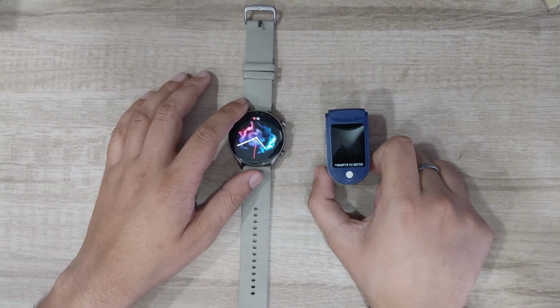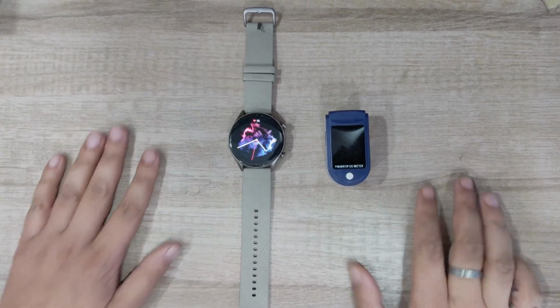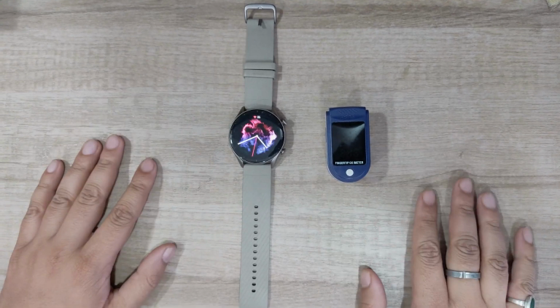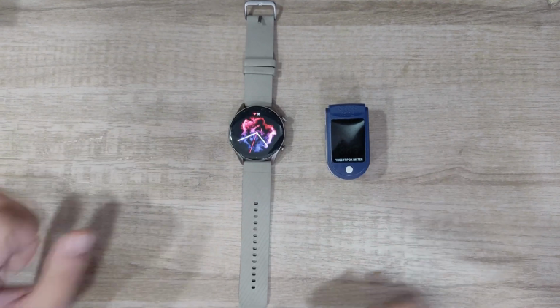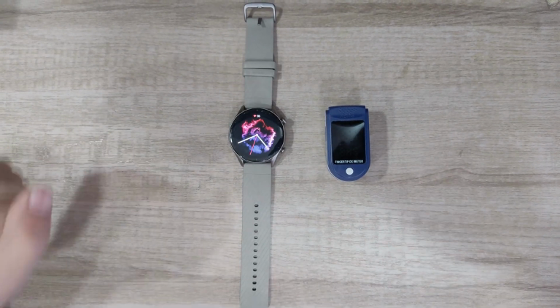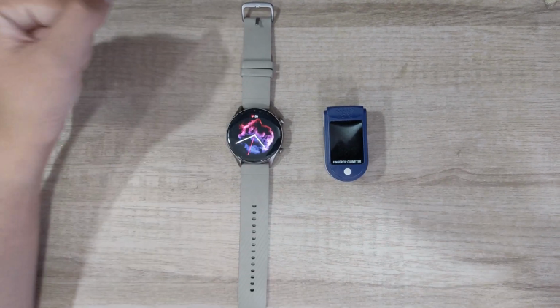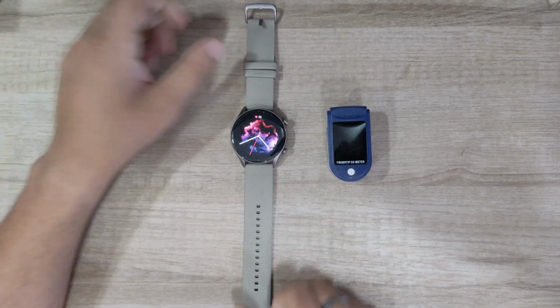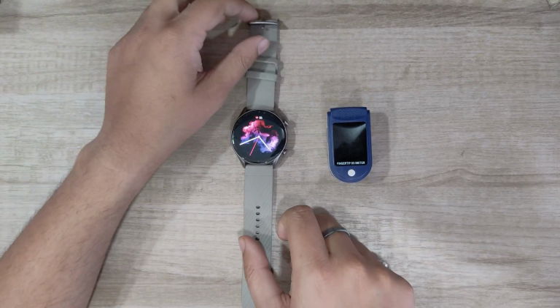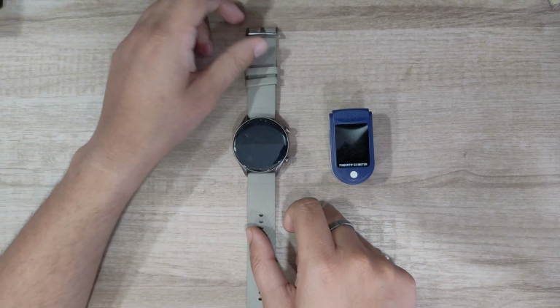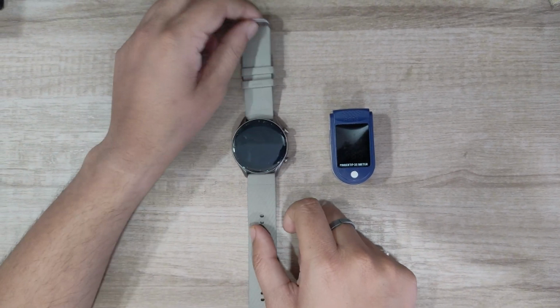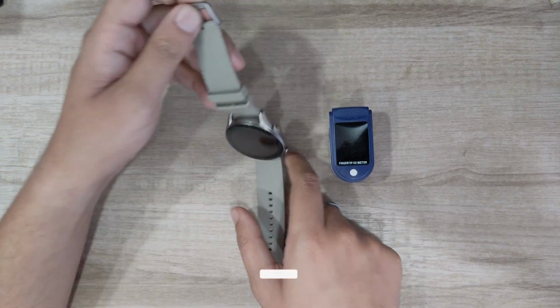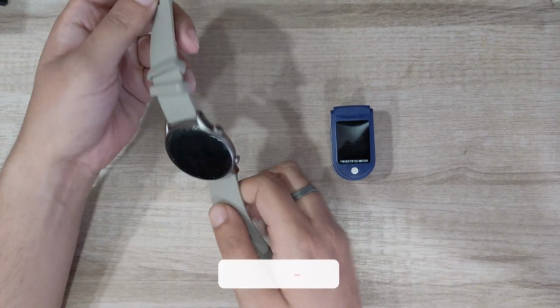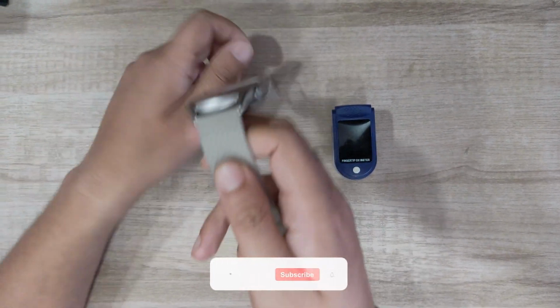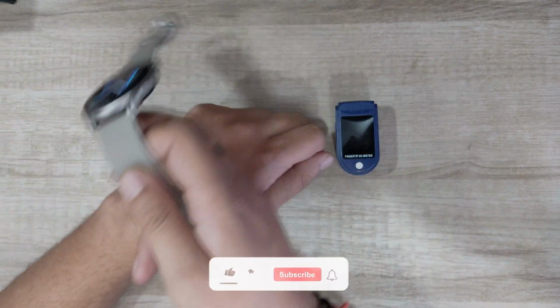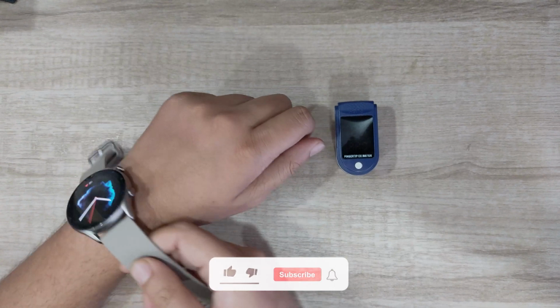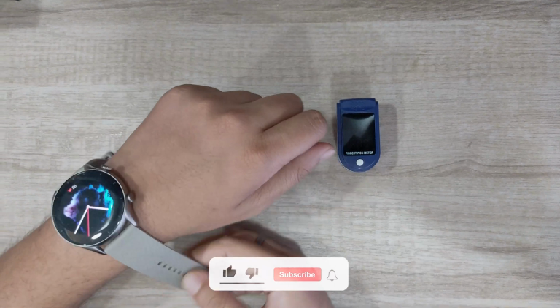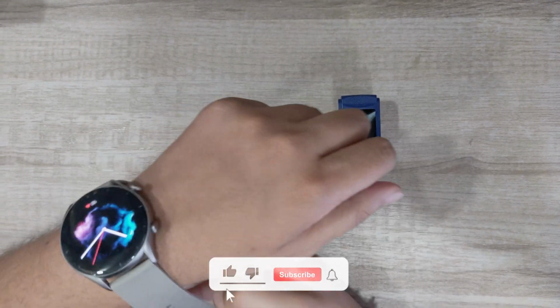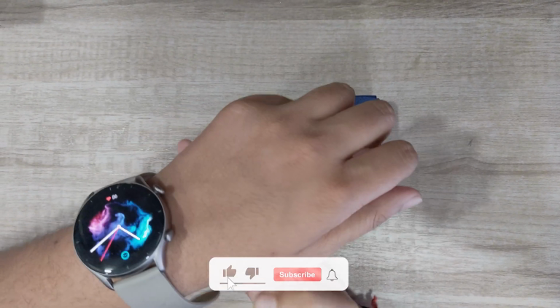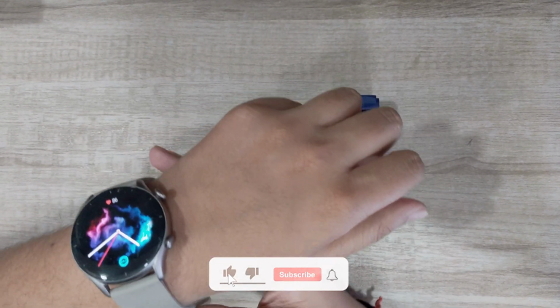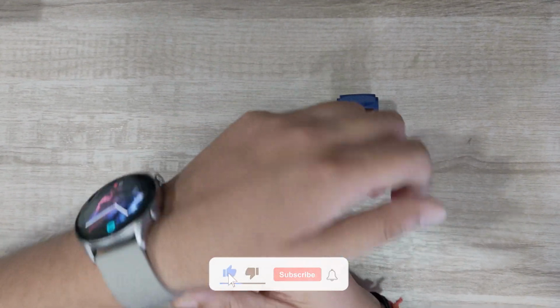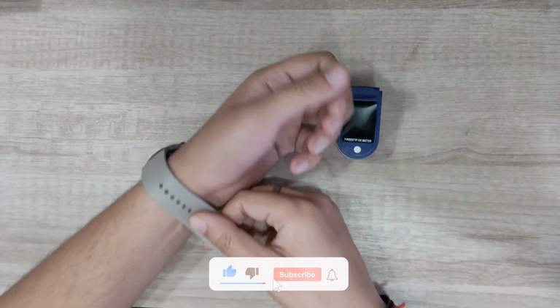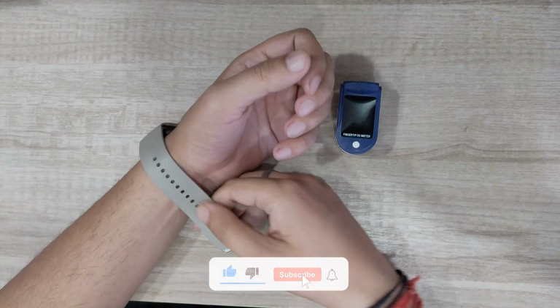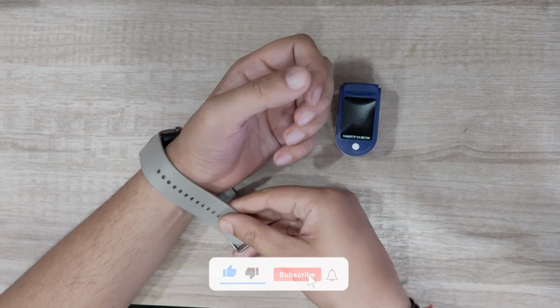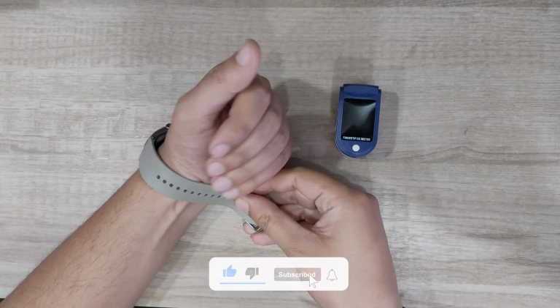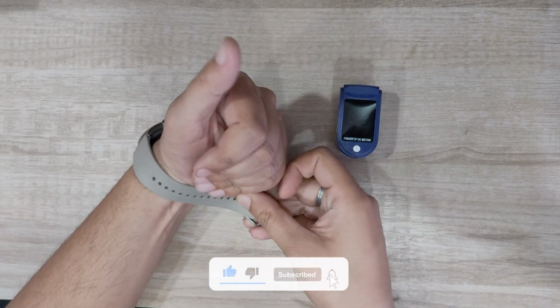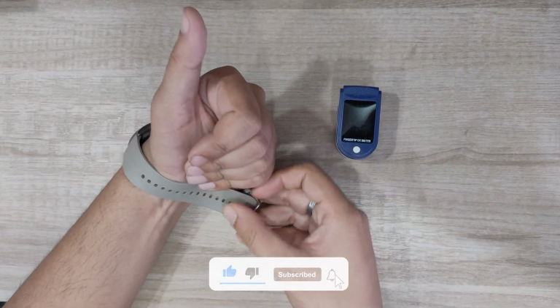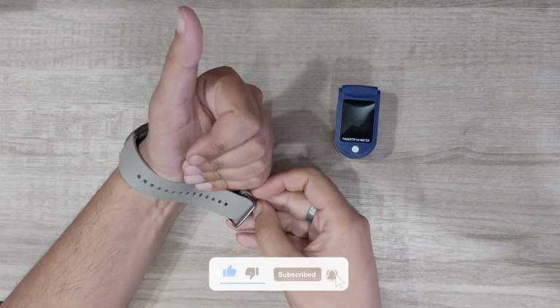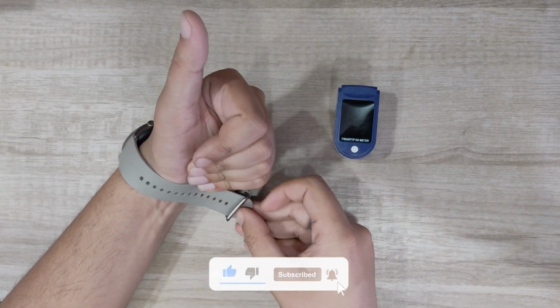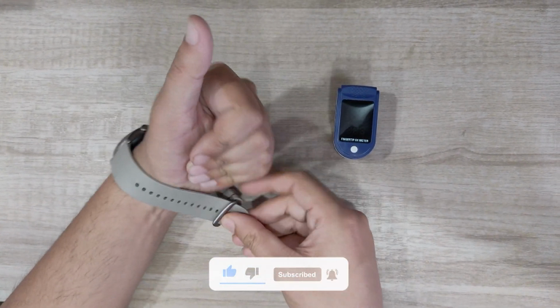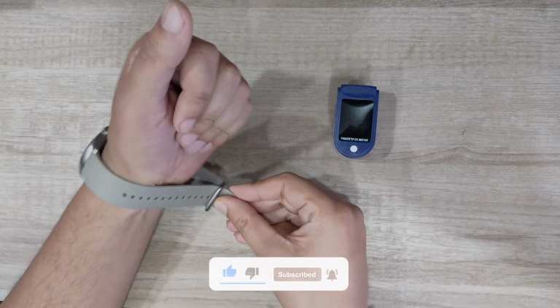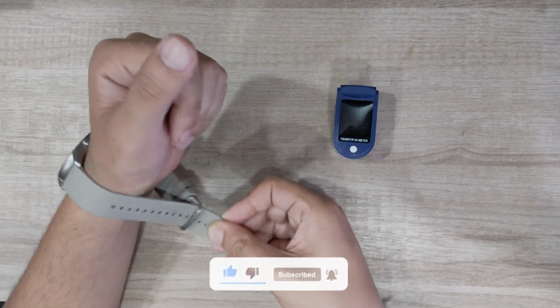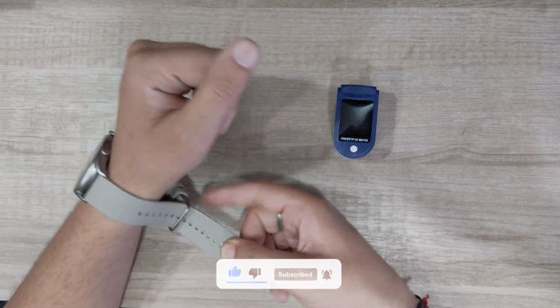Are you wondering how accurate is the SpO2 reading in your Amazfit GTR3 watch? If yes, then I am going to compare the SpO2 reading of GTR3 with an oximeter in this video.